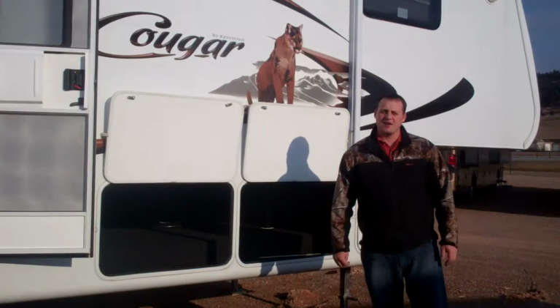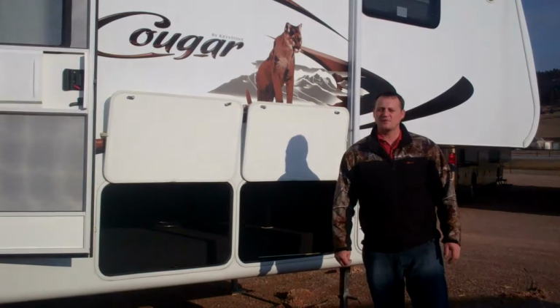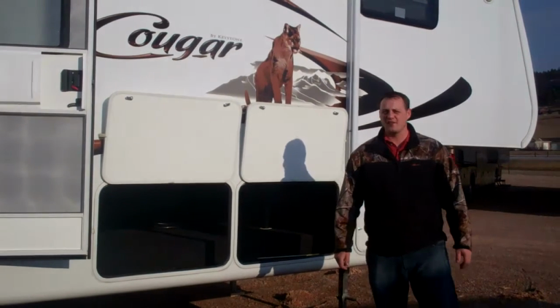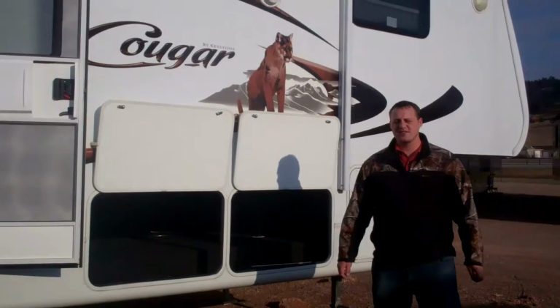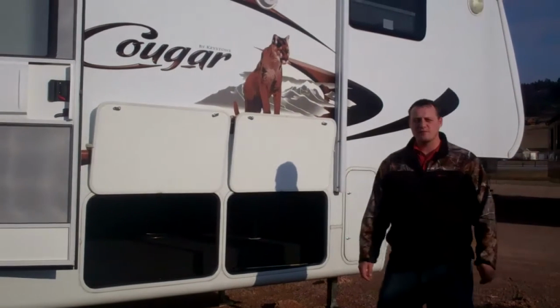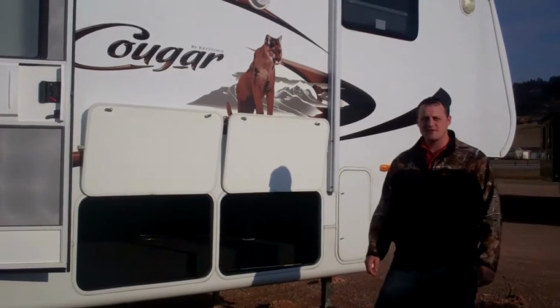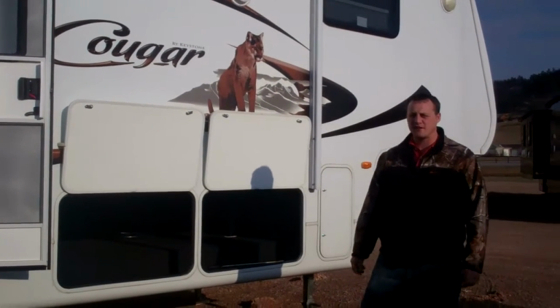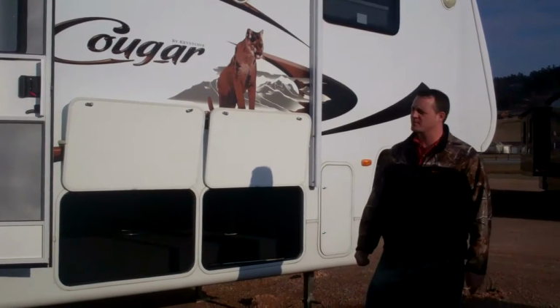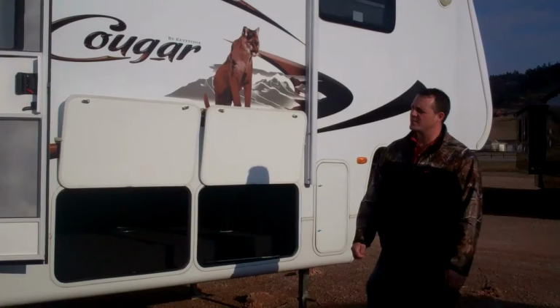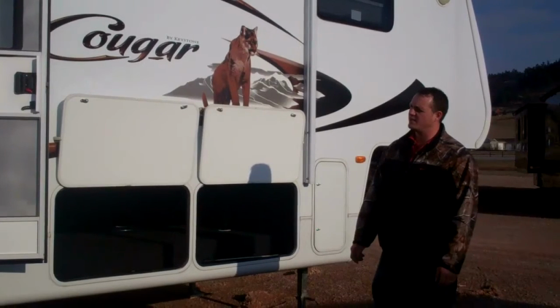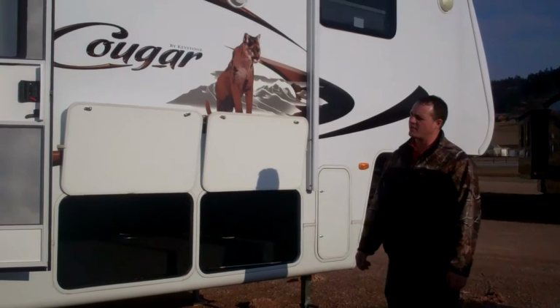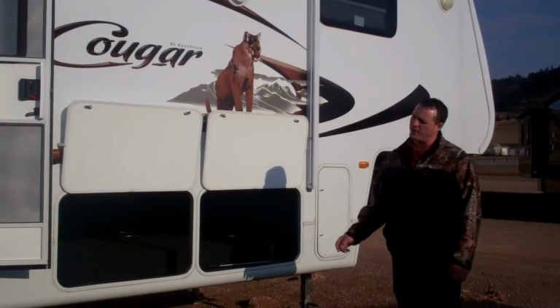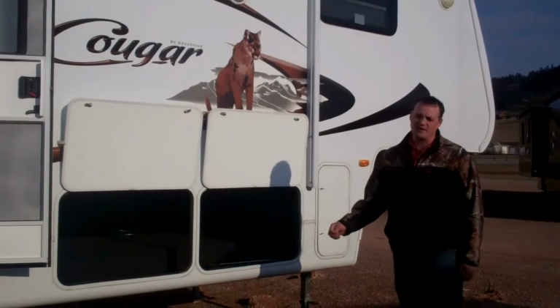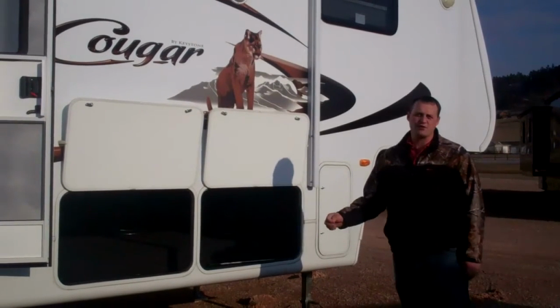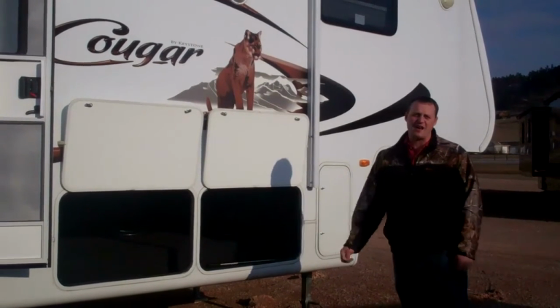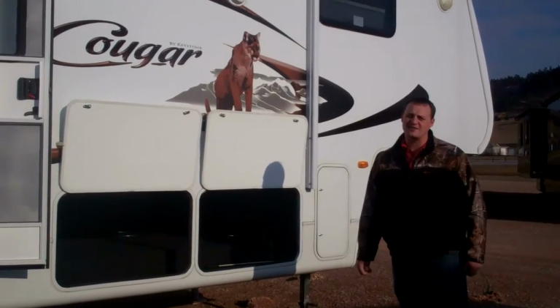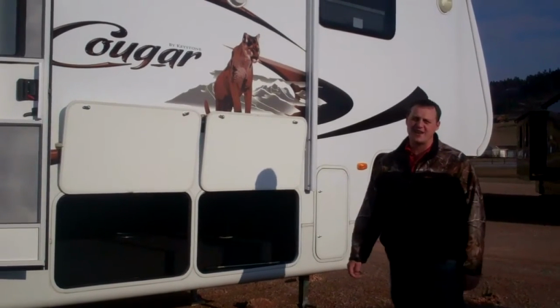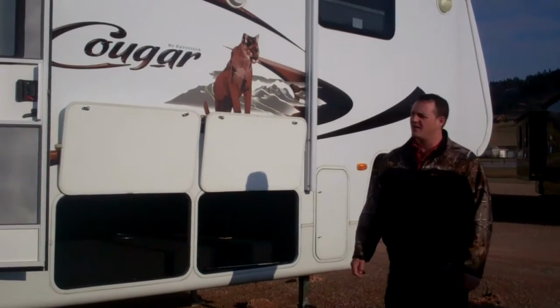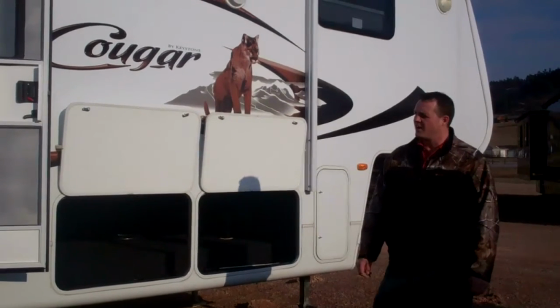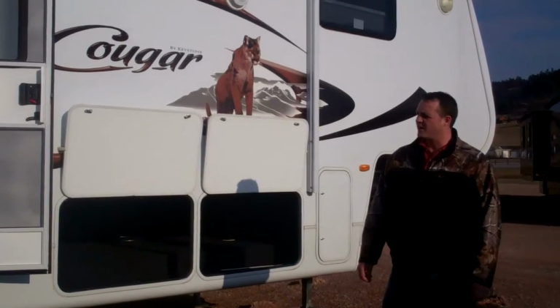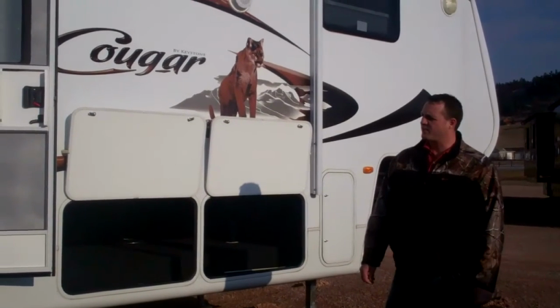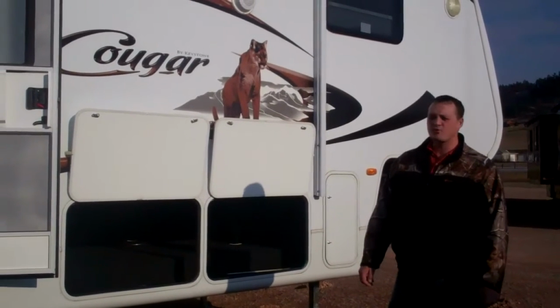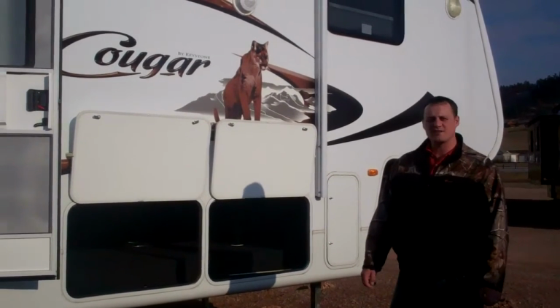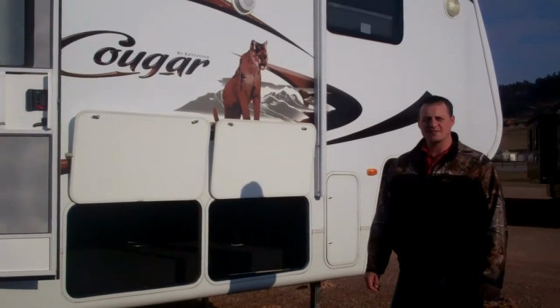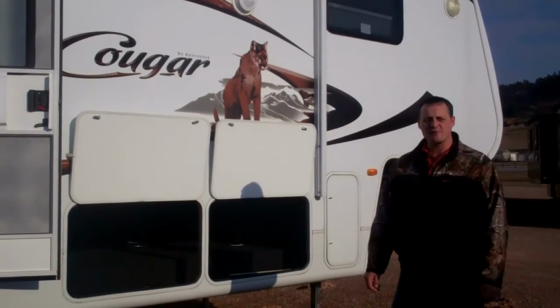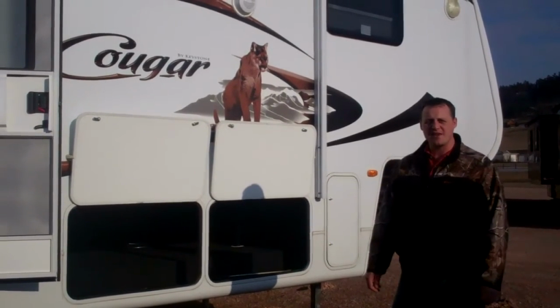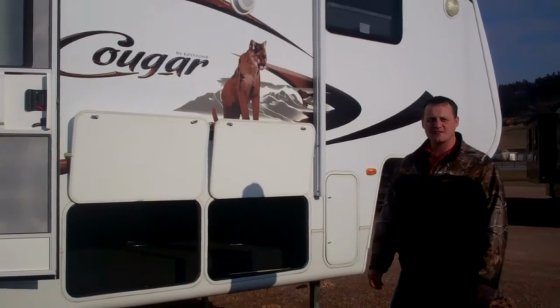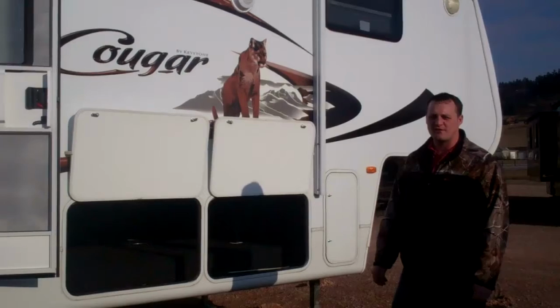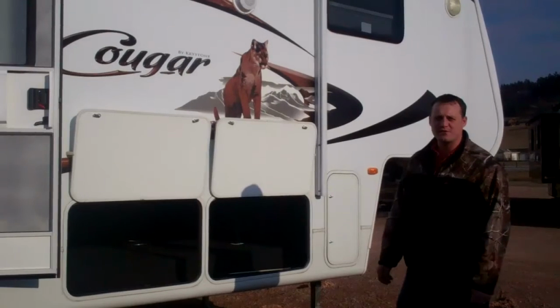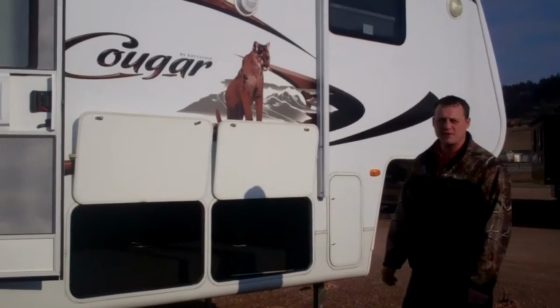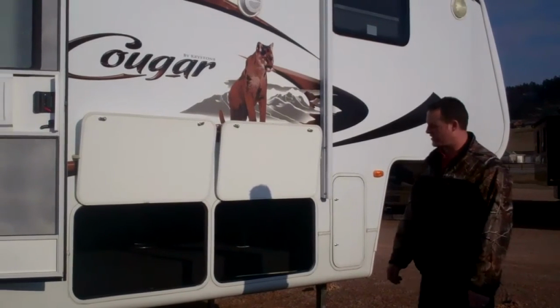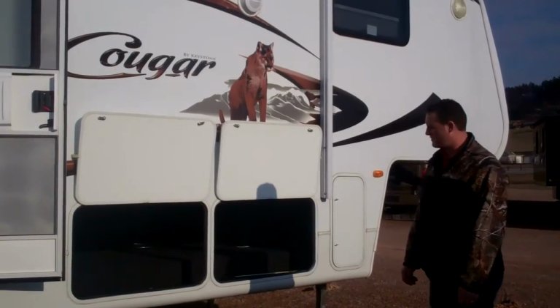Hi, I'm Sean Langstaff from Midstate Campers. Today I'm going to talk about a 2010 326 MKS 5th wheel that I took in.